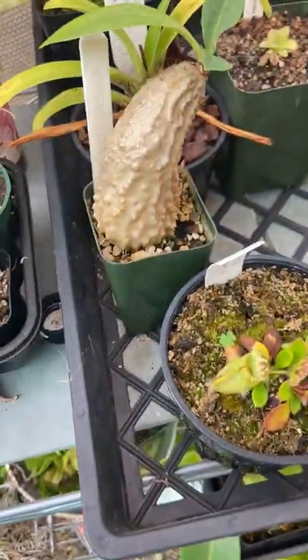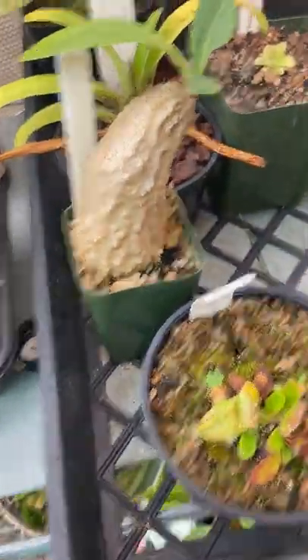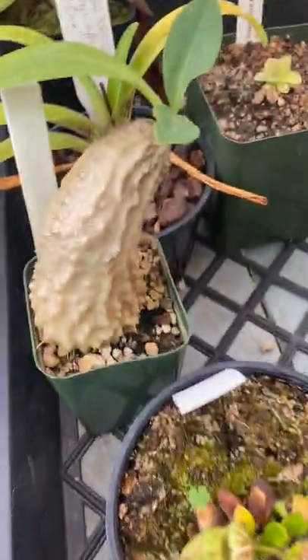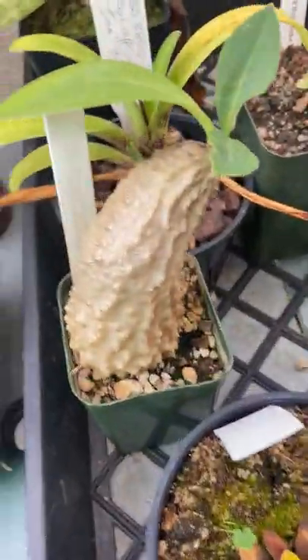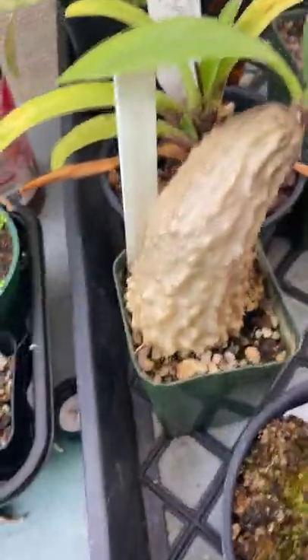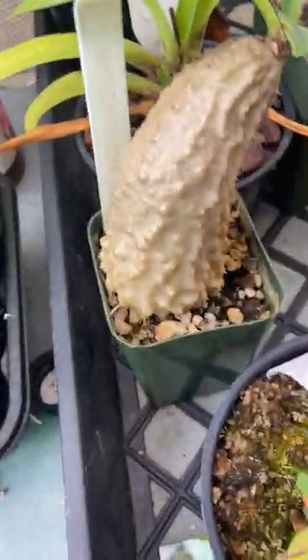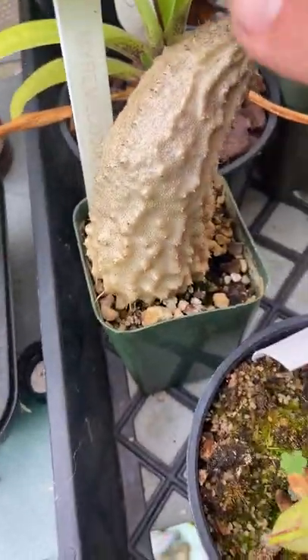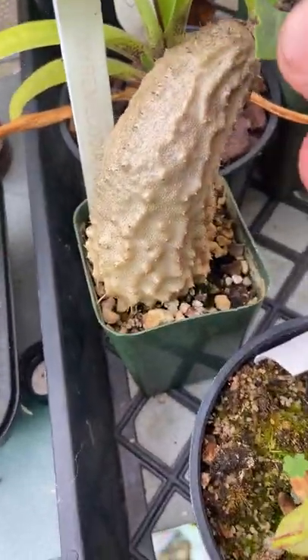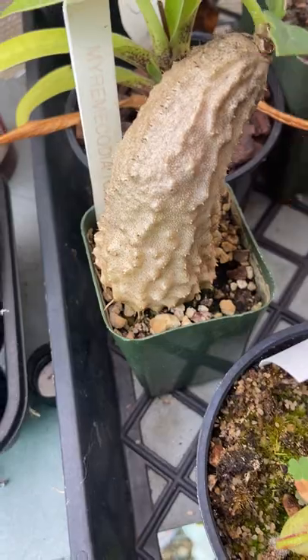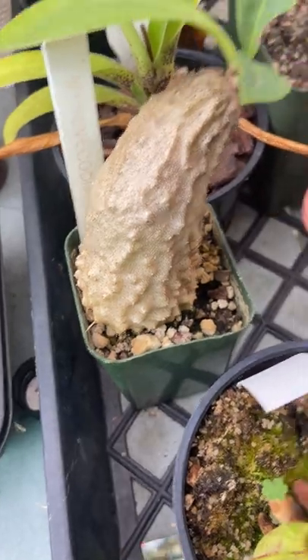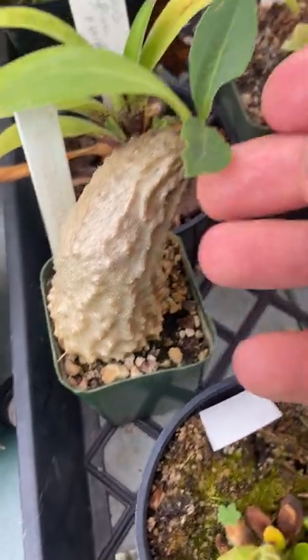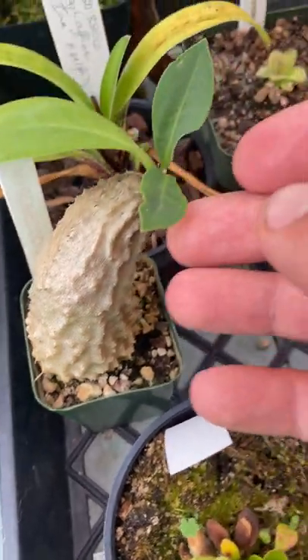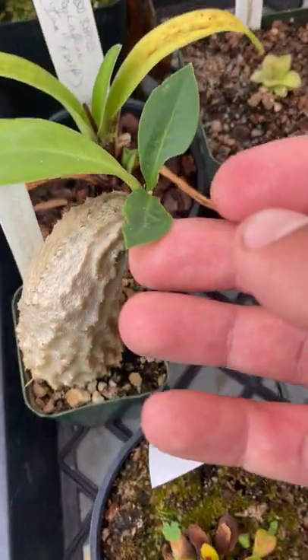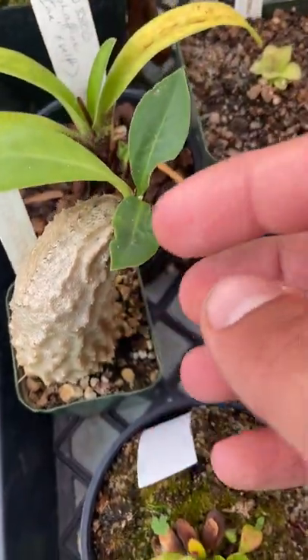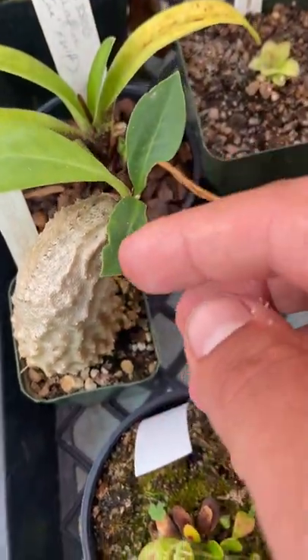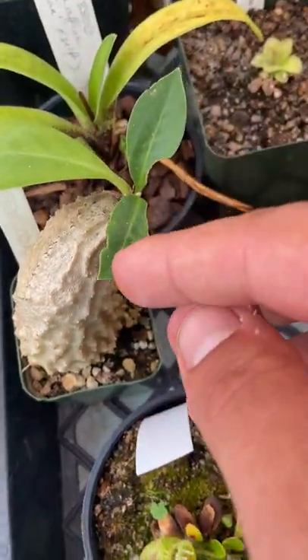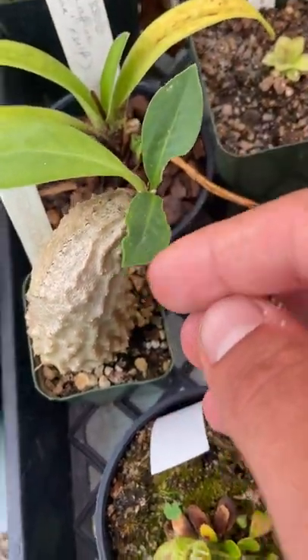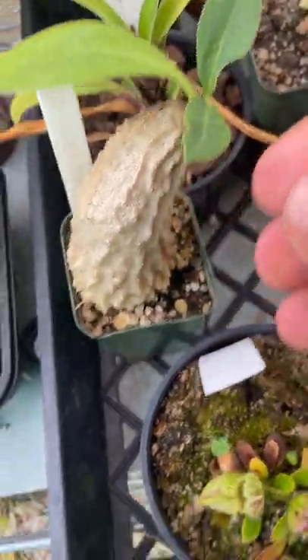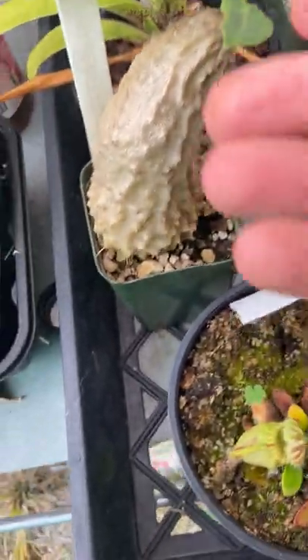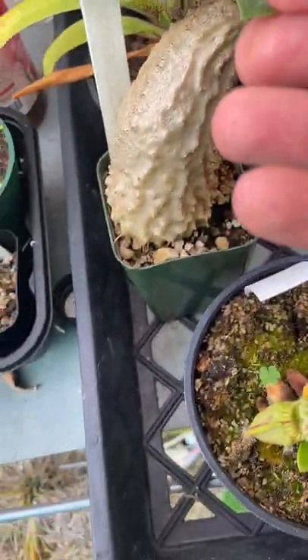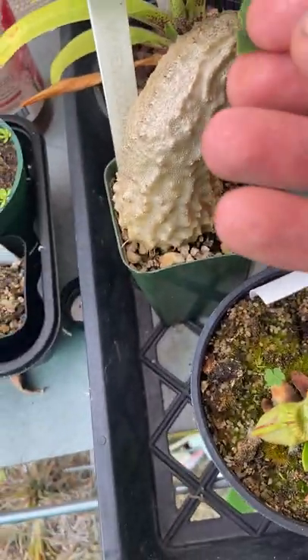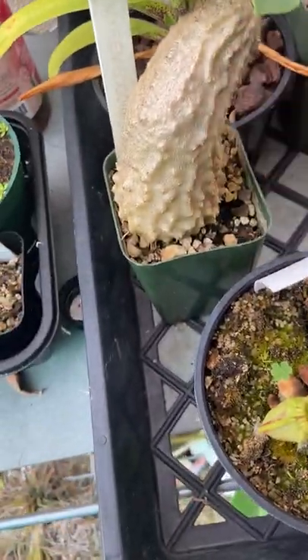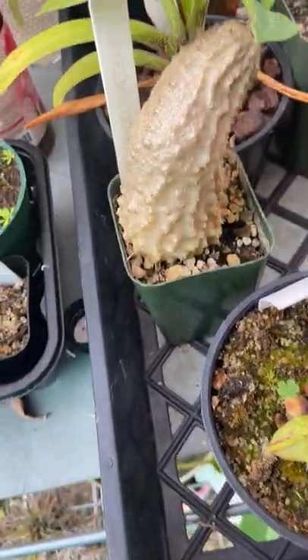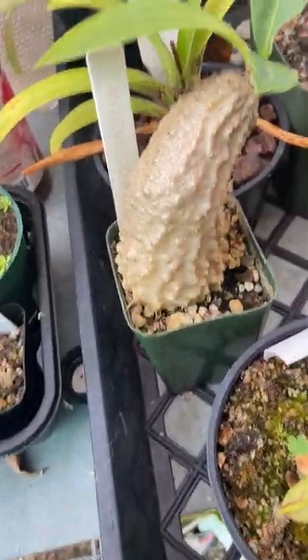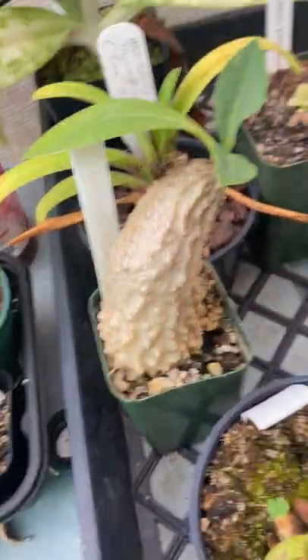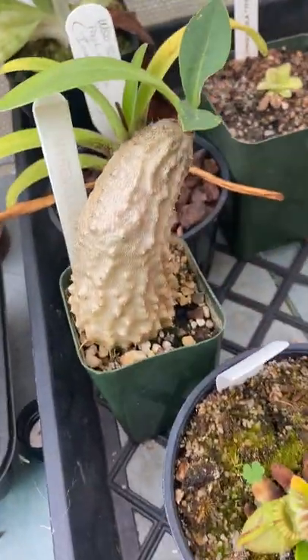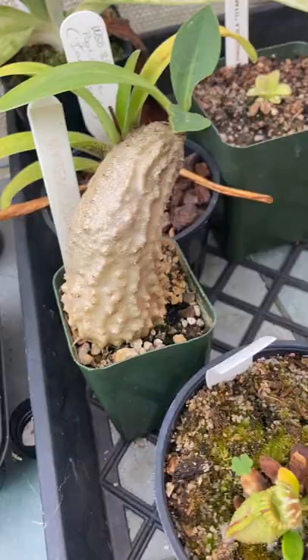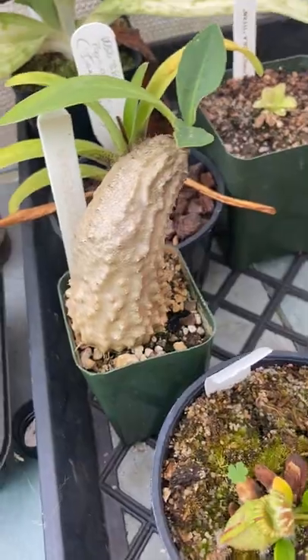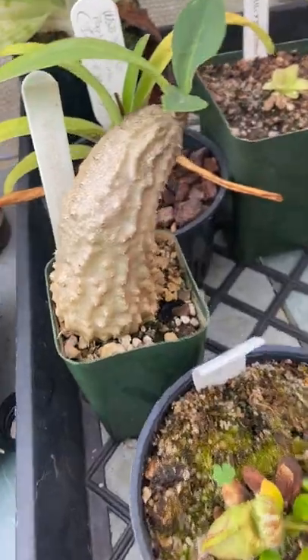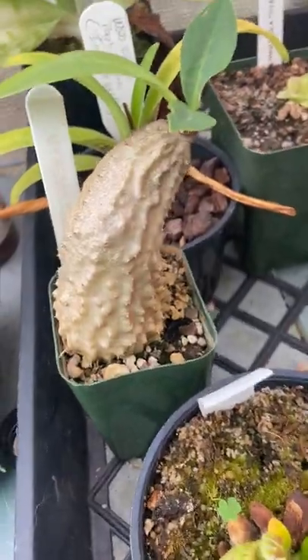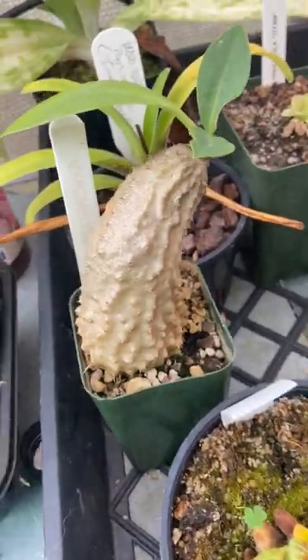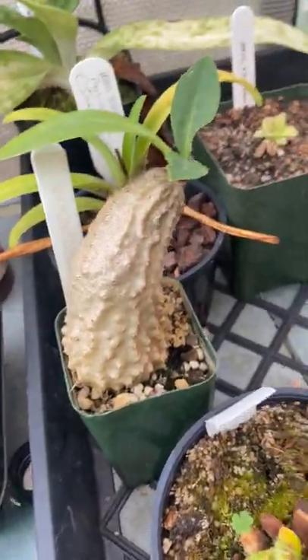Here's a Myrmecodia tuberosa — started putting out some leaves. These leaves are kind of messed up, not sure why, but it hasn't really done much since. It probably doesn't need to be repotted.